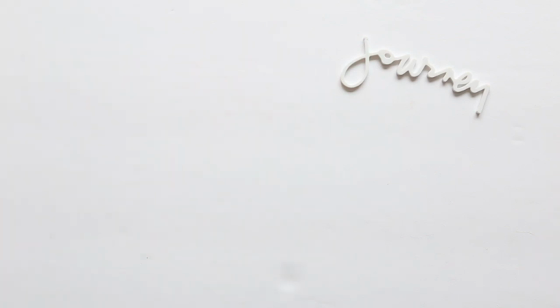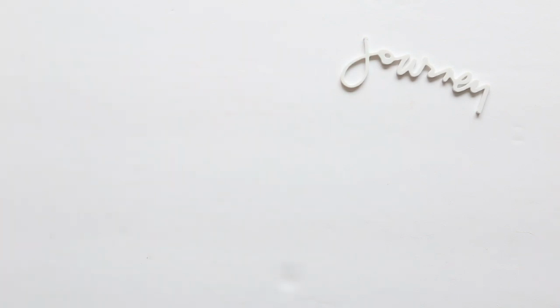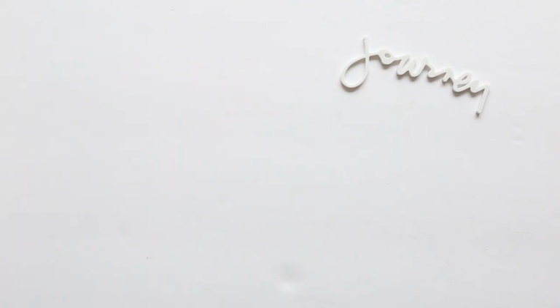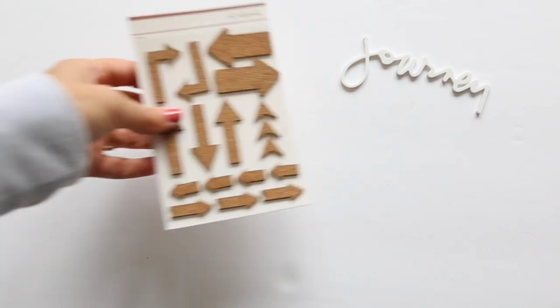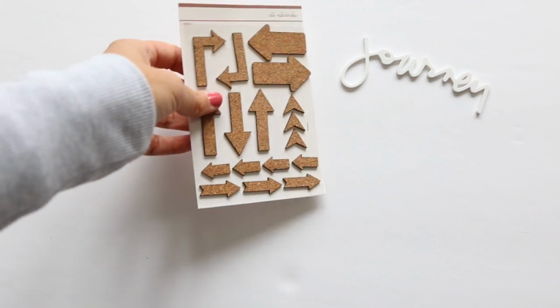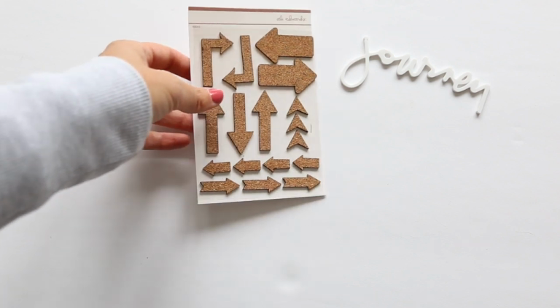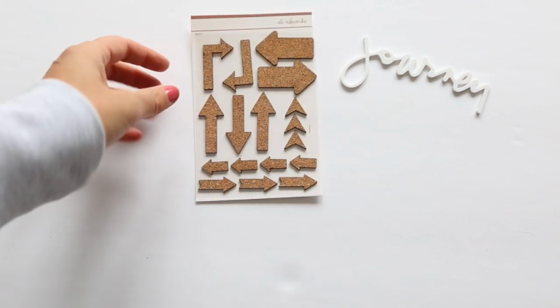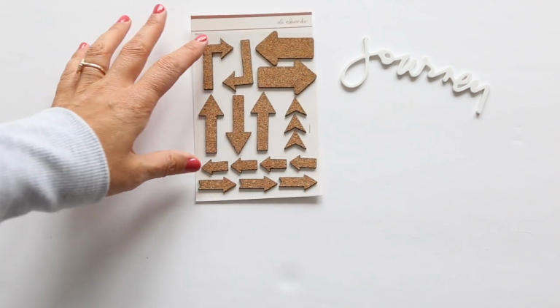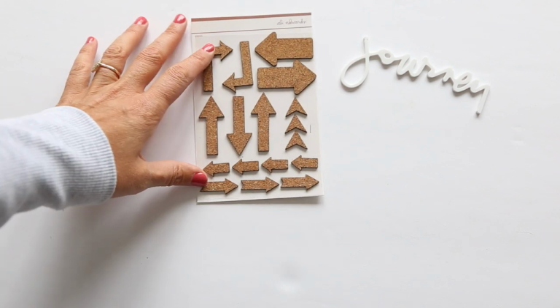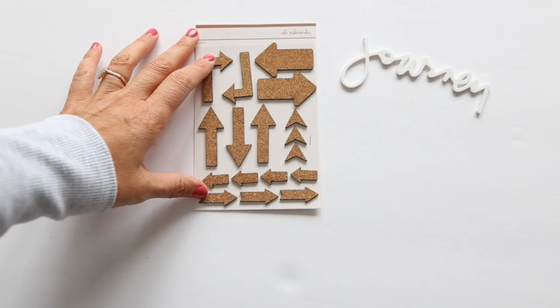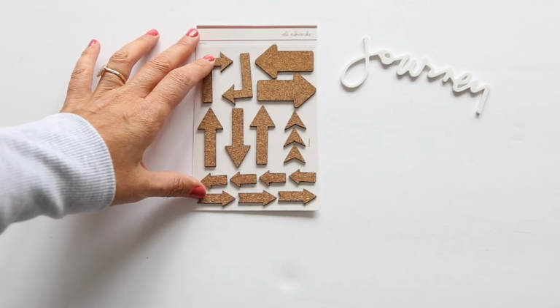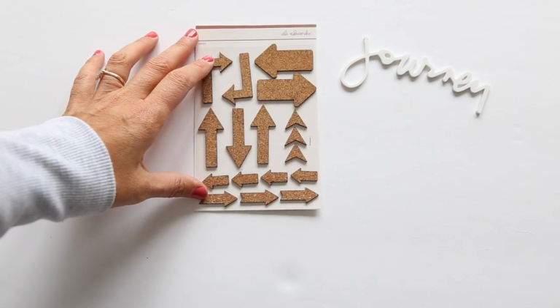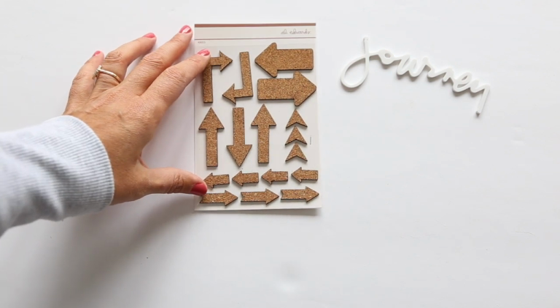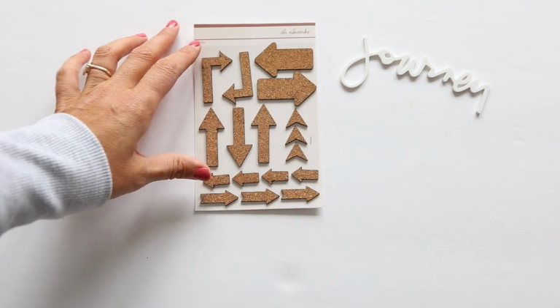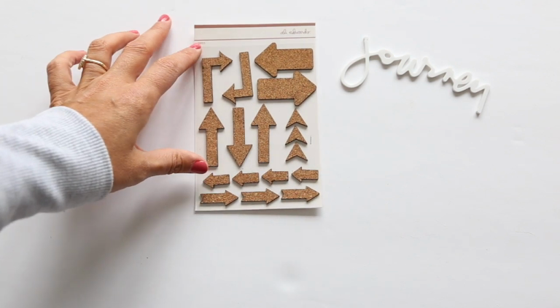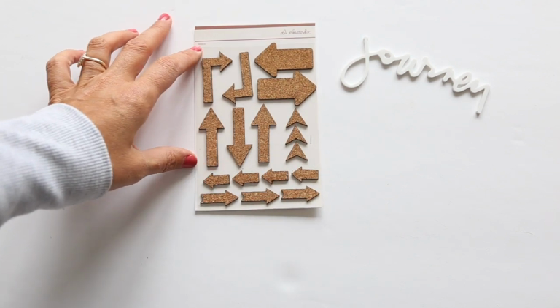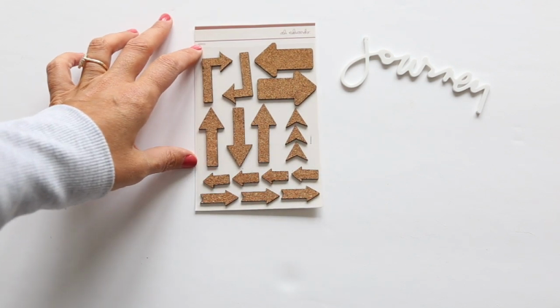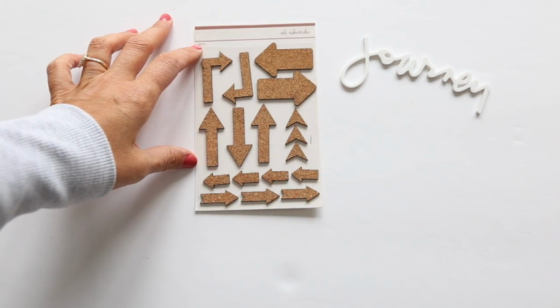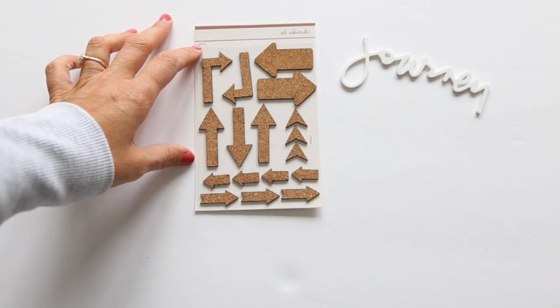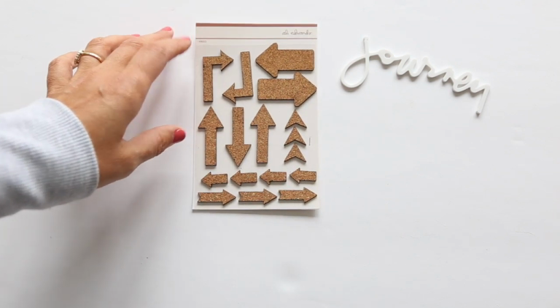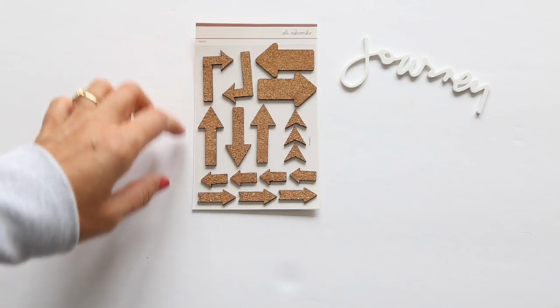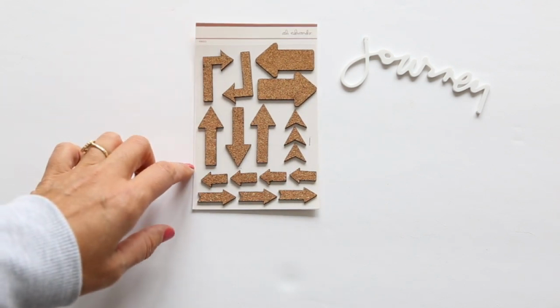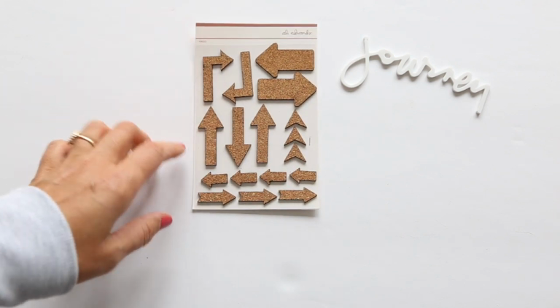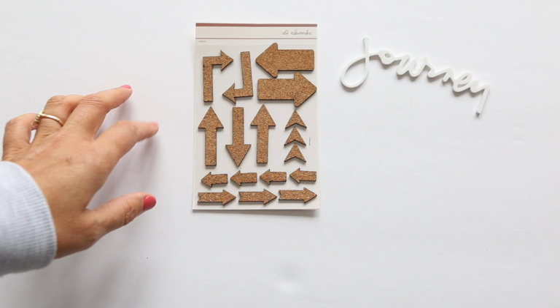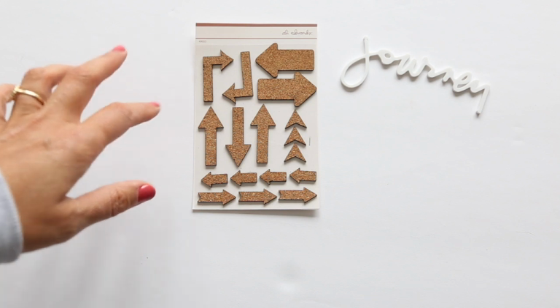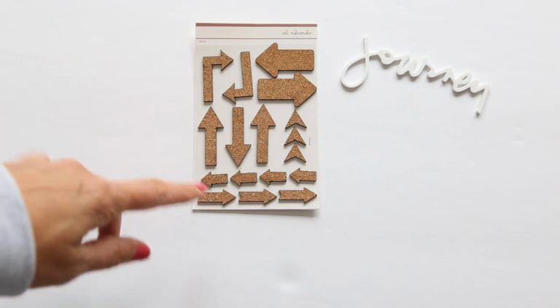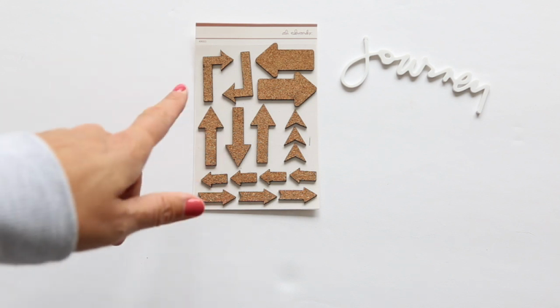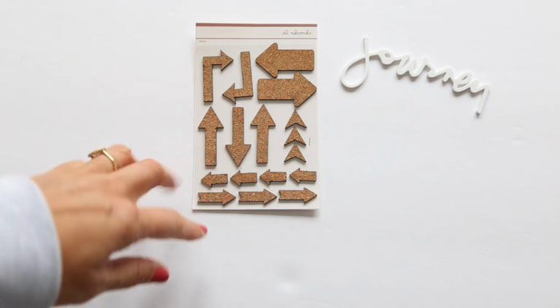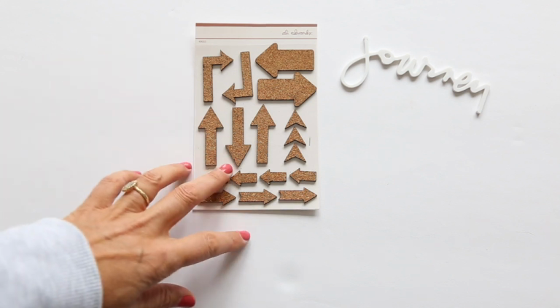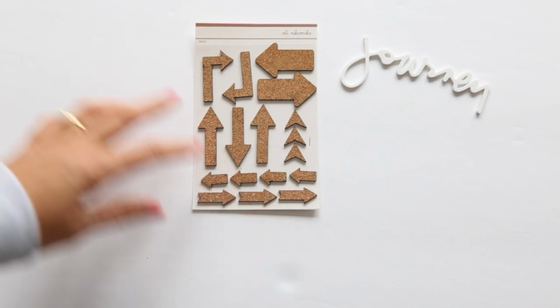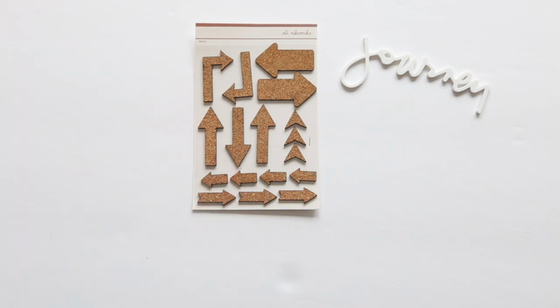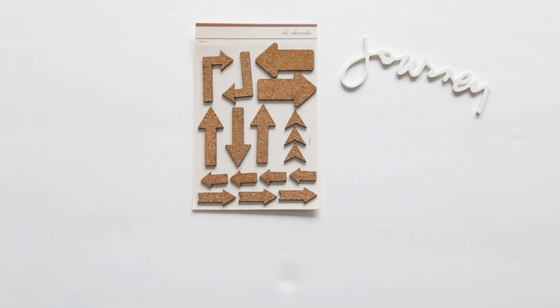We've got cork arrows this time, so a full sheet of those — a 4x6 sized sheet with arrows going both ways.